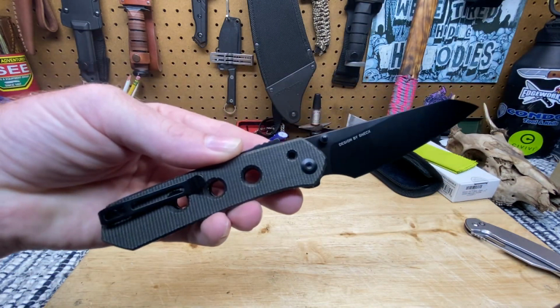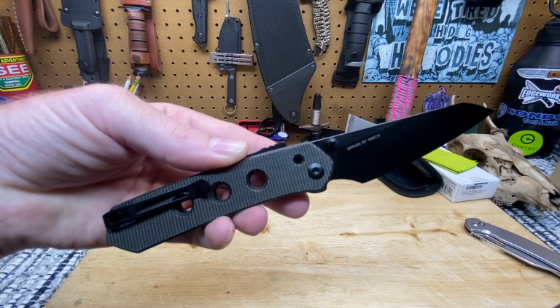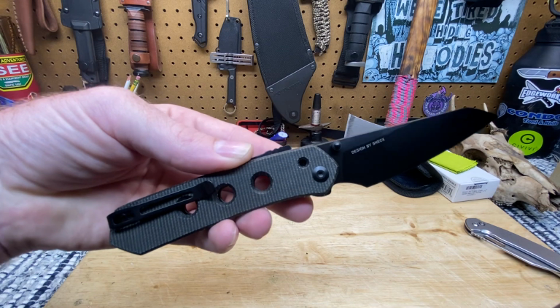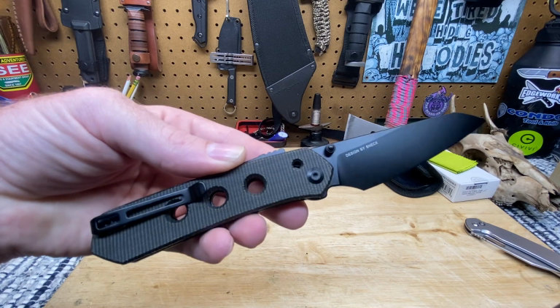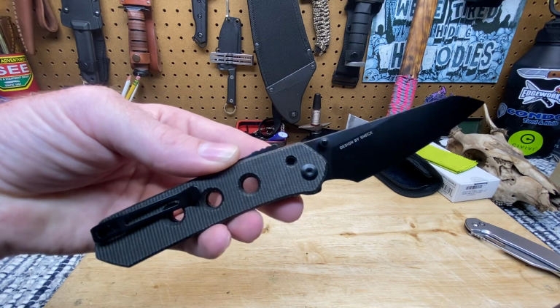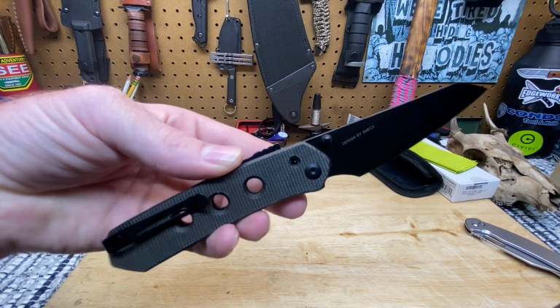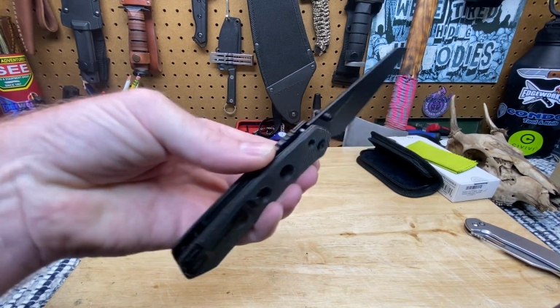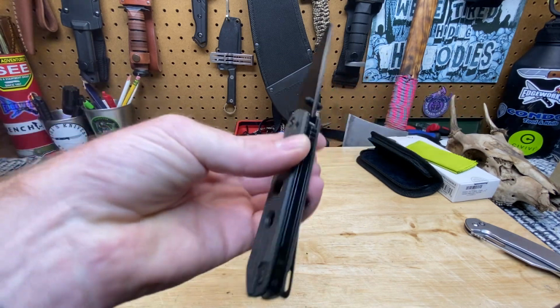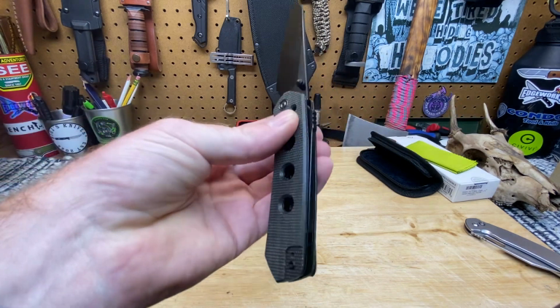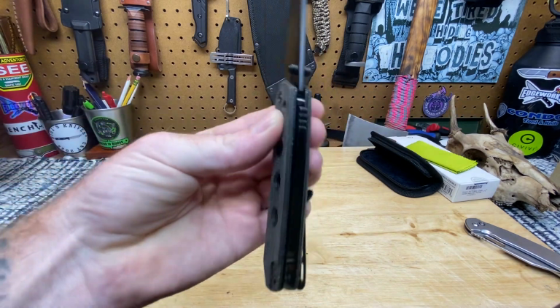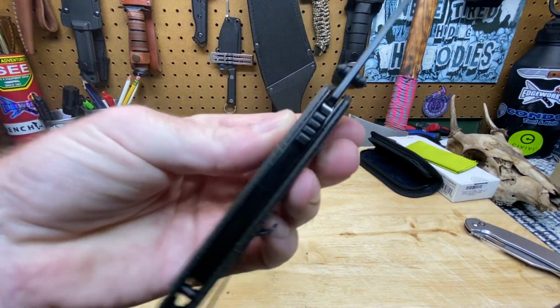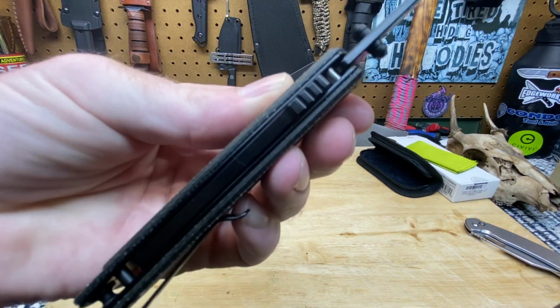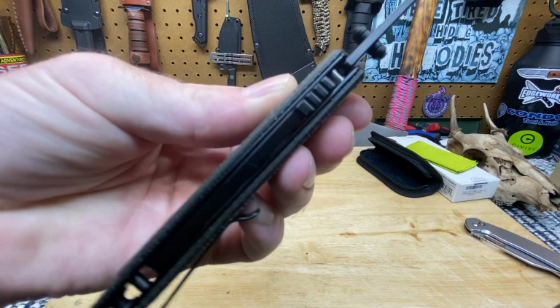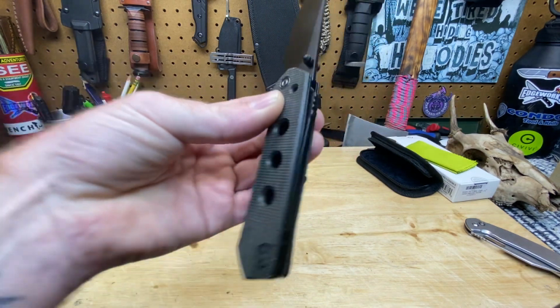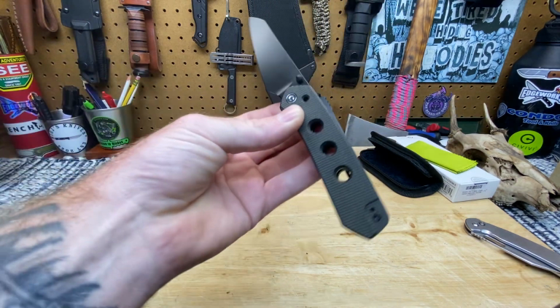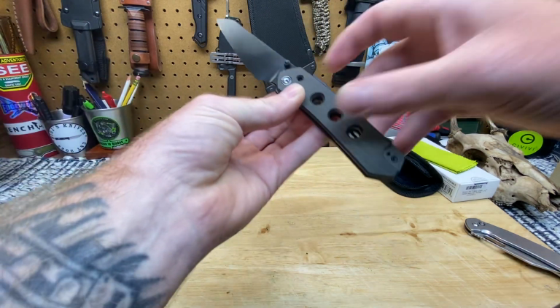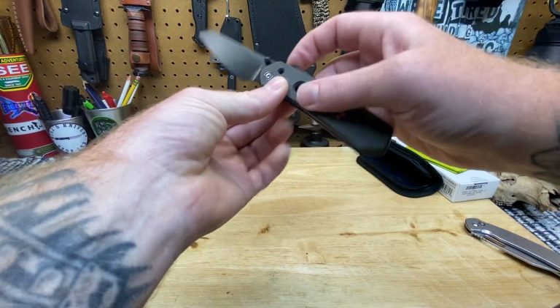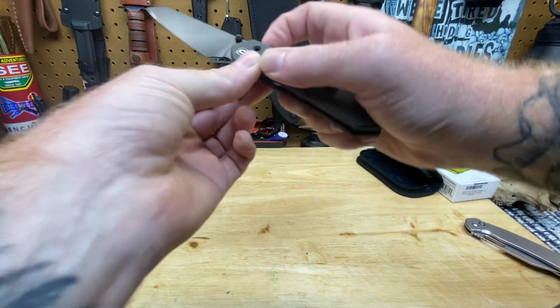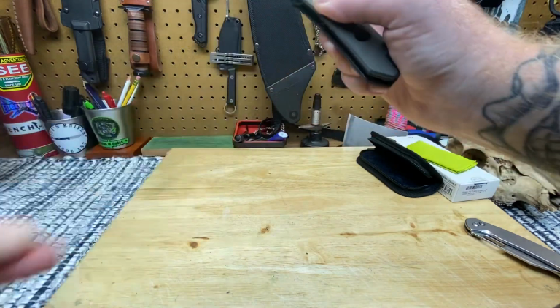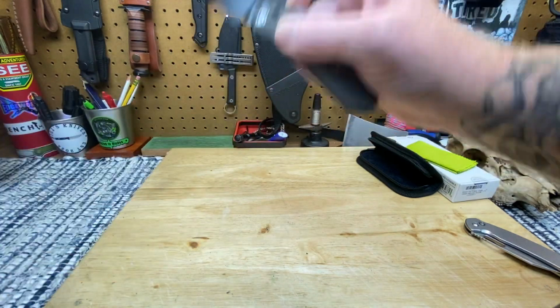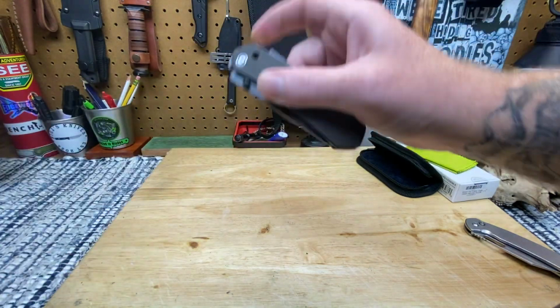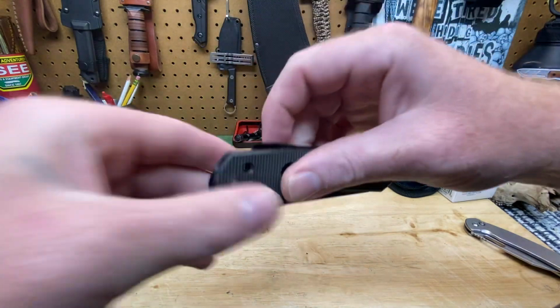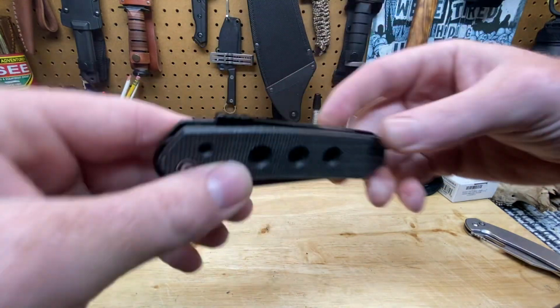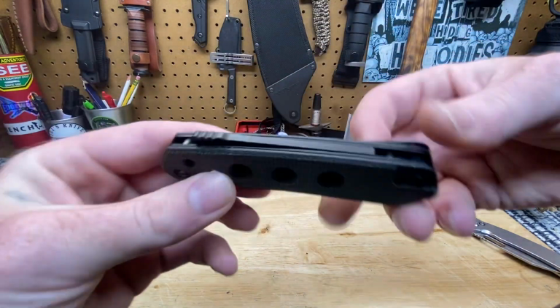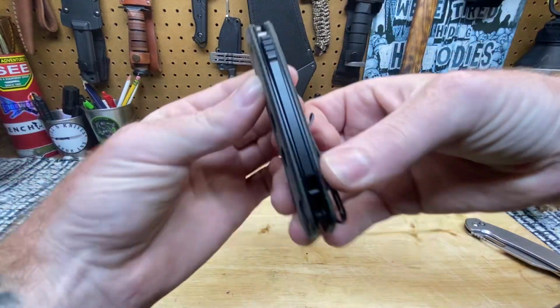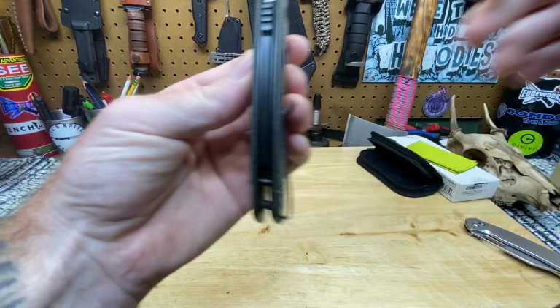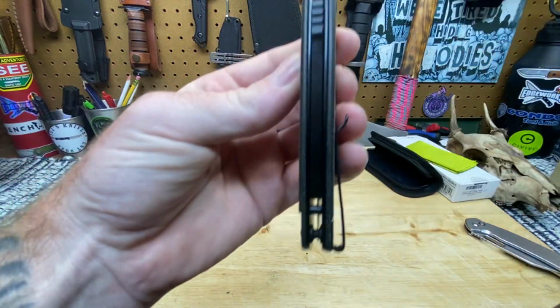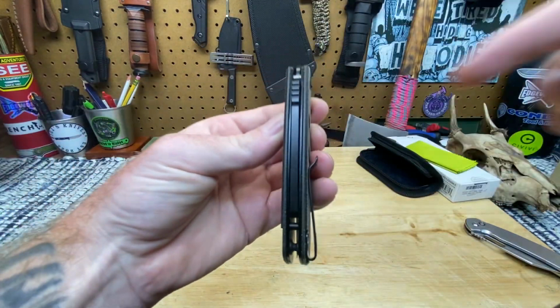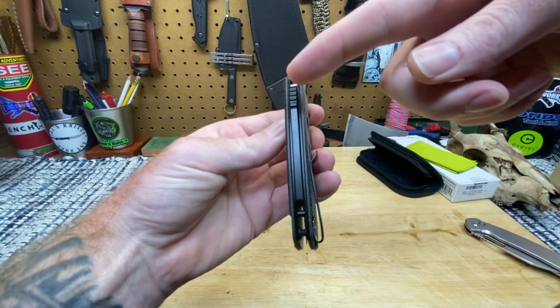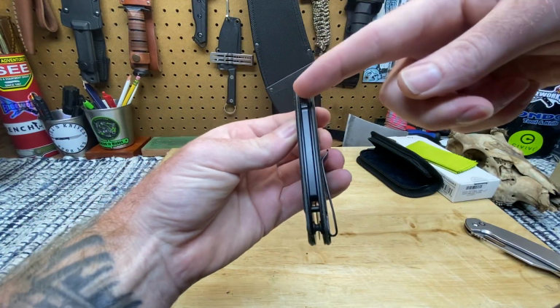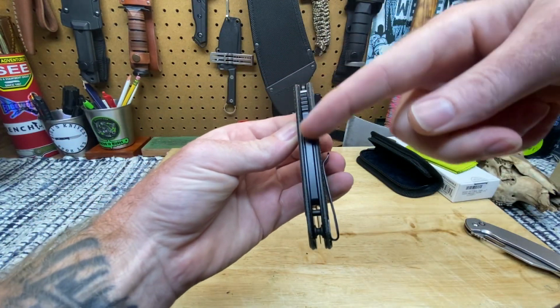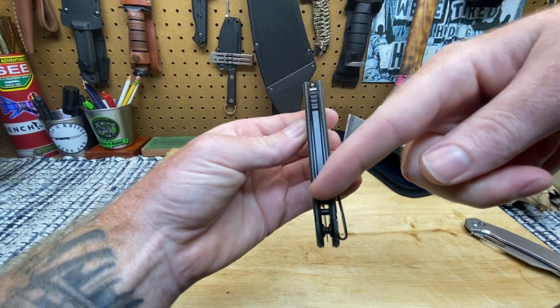Nitro V steel. Micarta scales. Super lock. Here's the thing with this one right here, guys — here's your super lock.